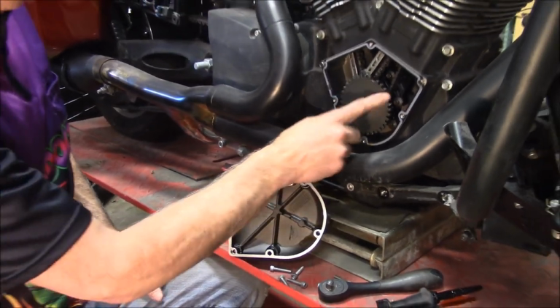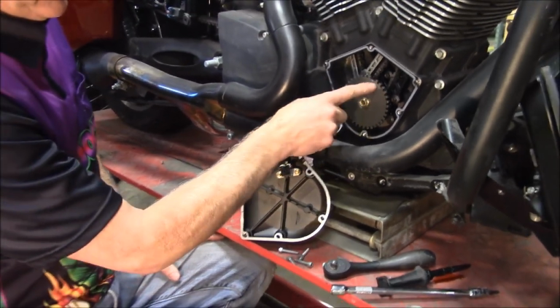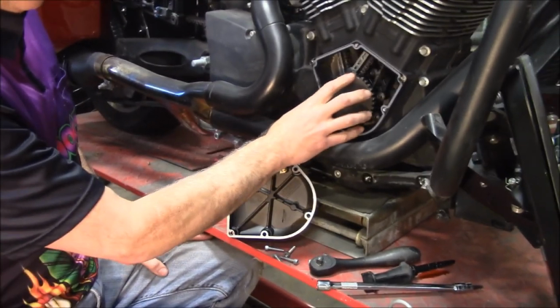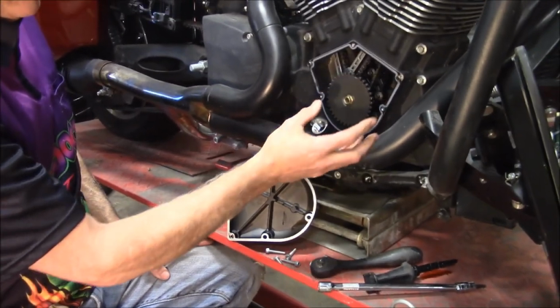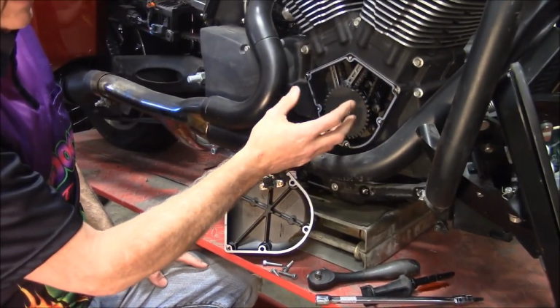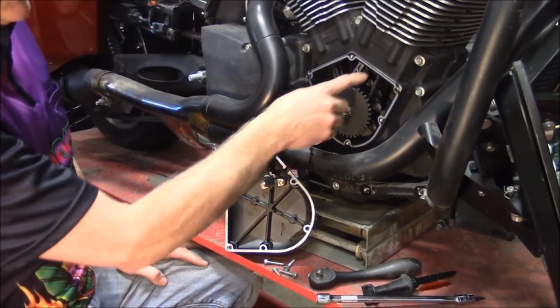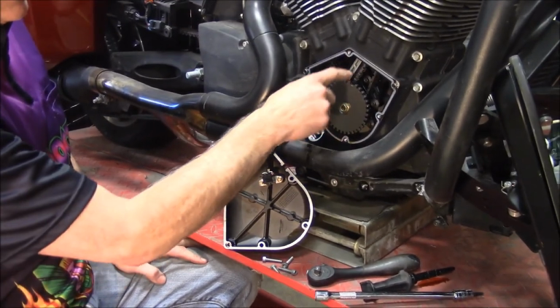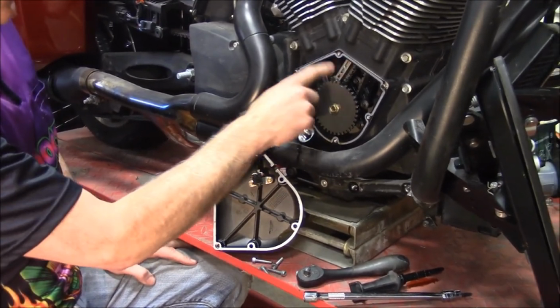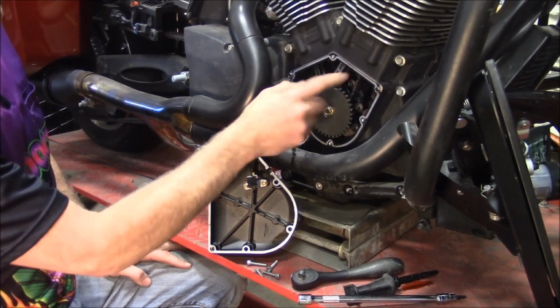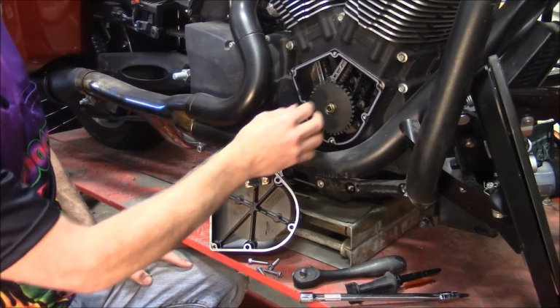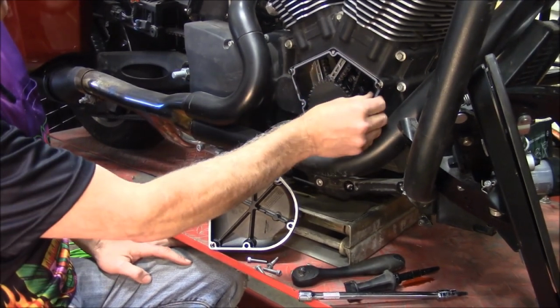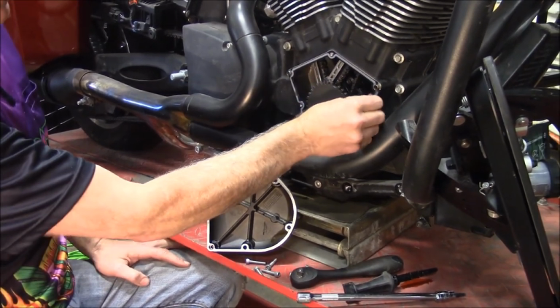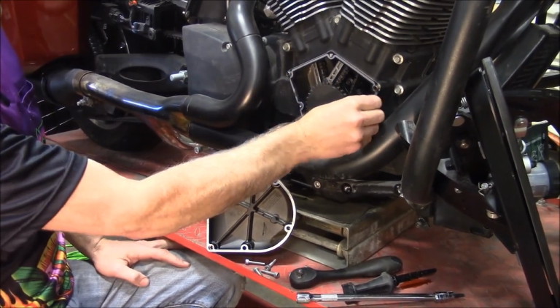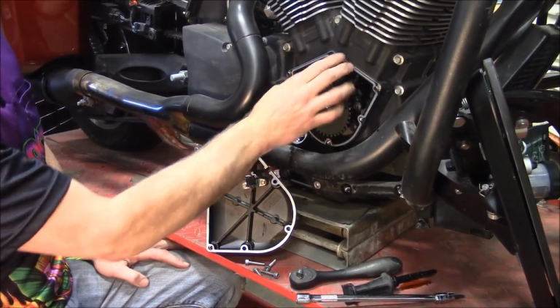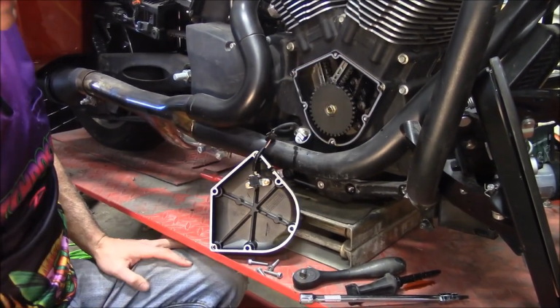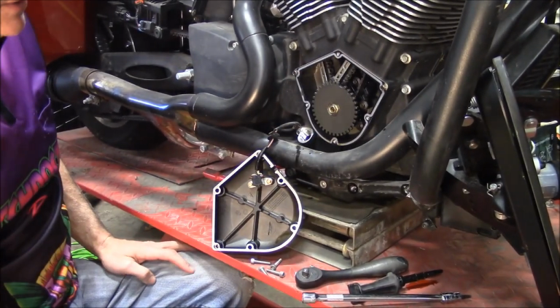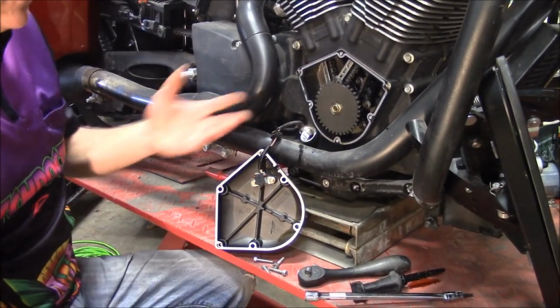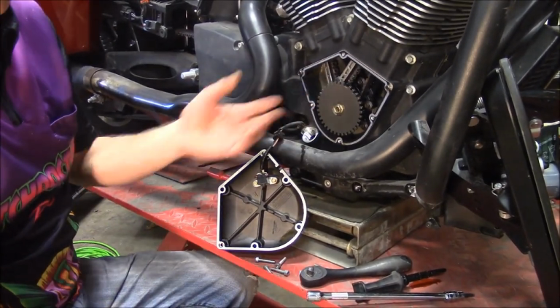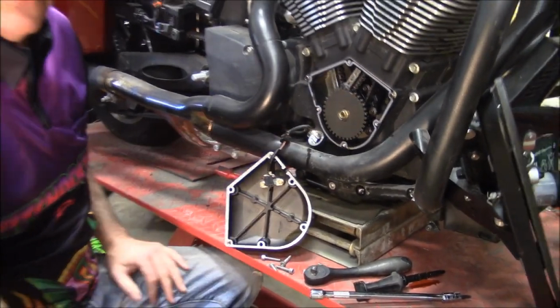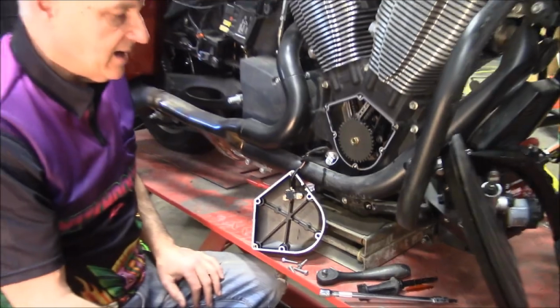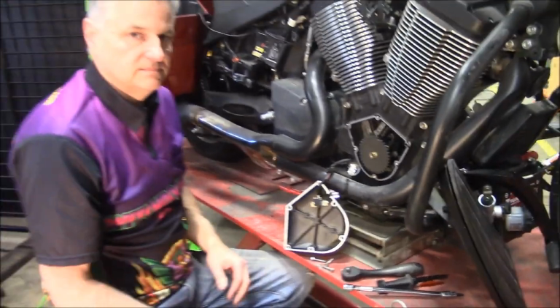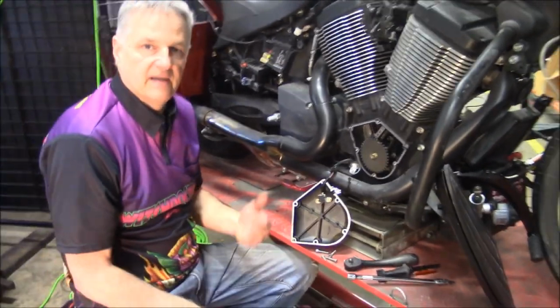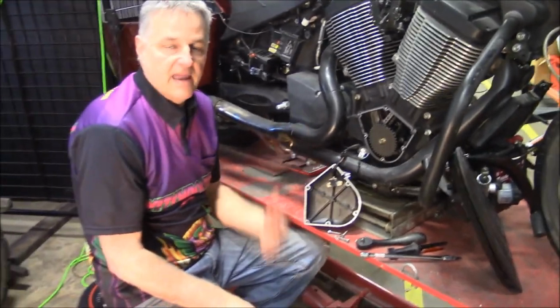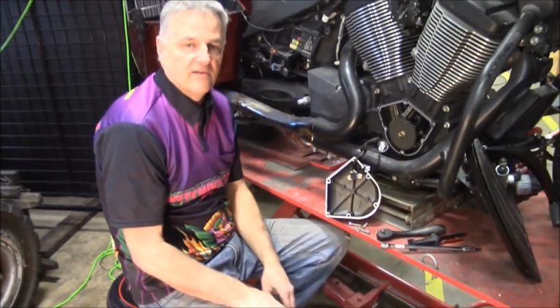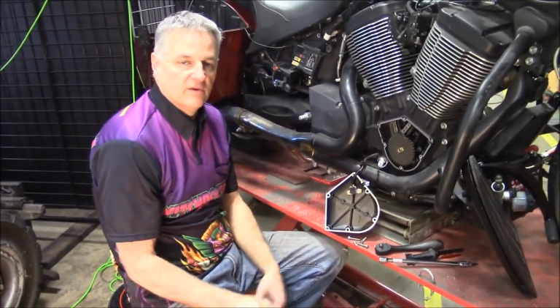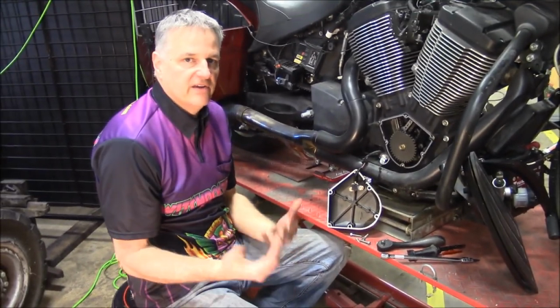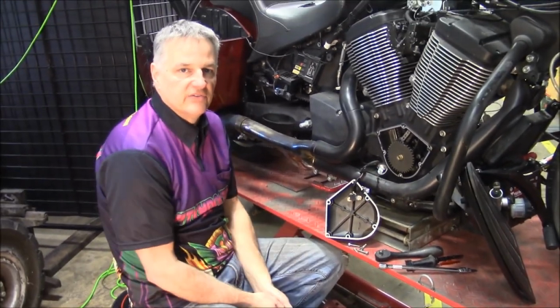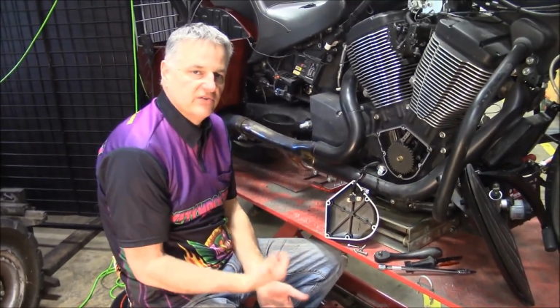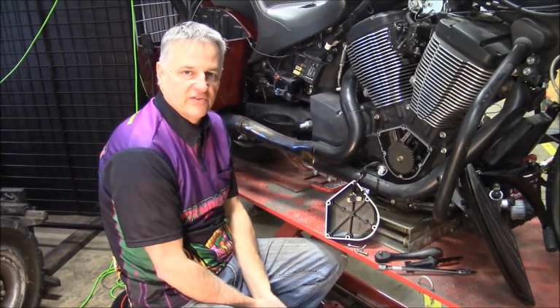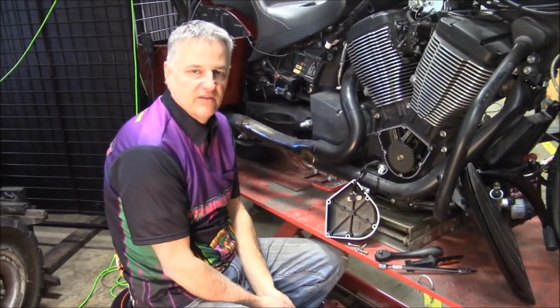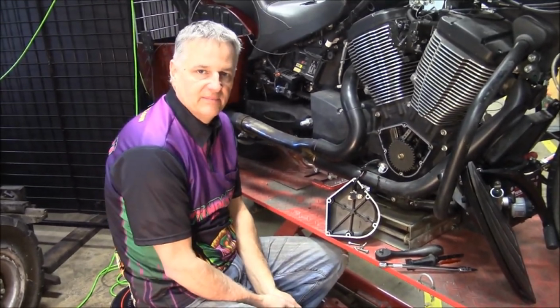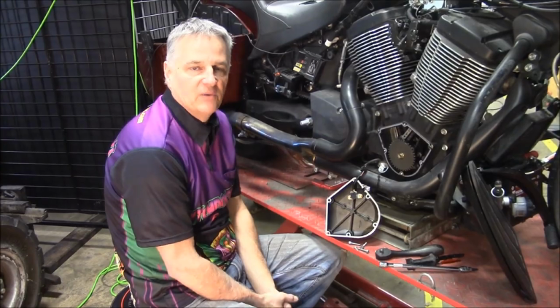So this is your cam gear, your timing chains in there, your gasket here. That's all there is to taking a cam gear cover off — really very easy. You can do that yourself and save some money. Thanks for watching.